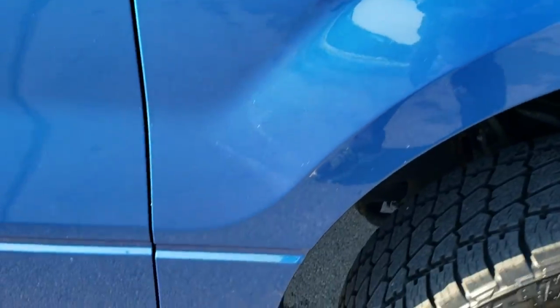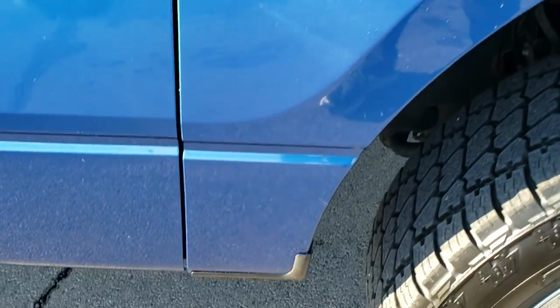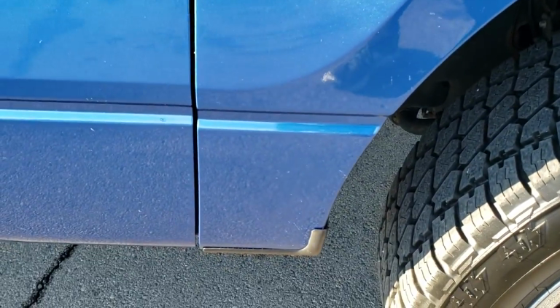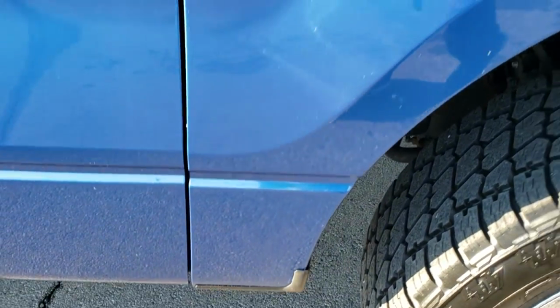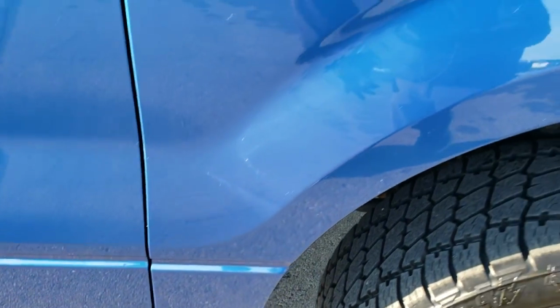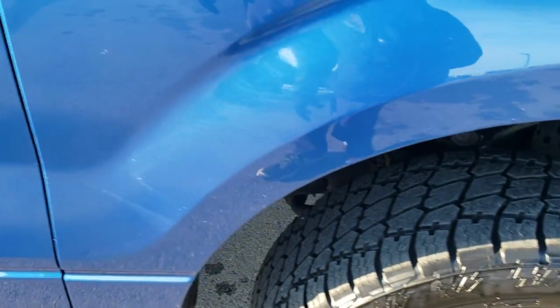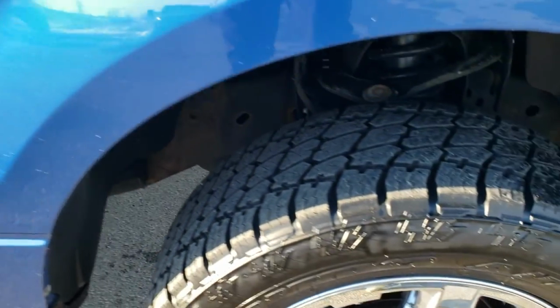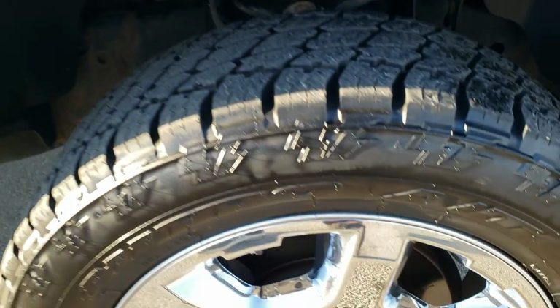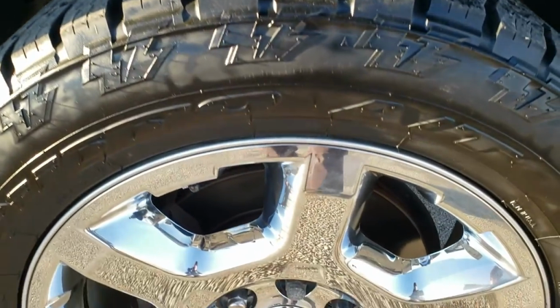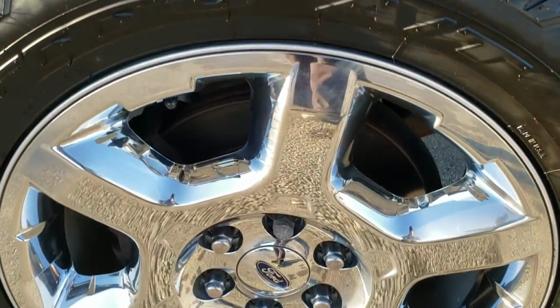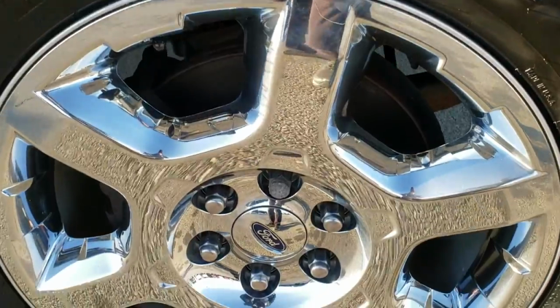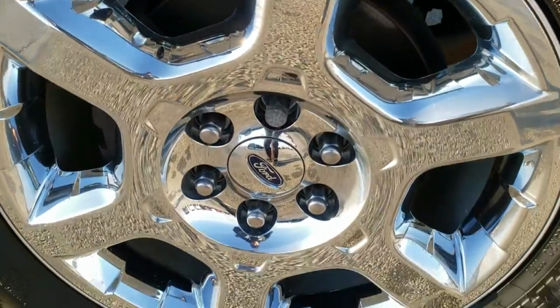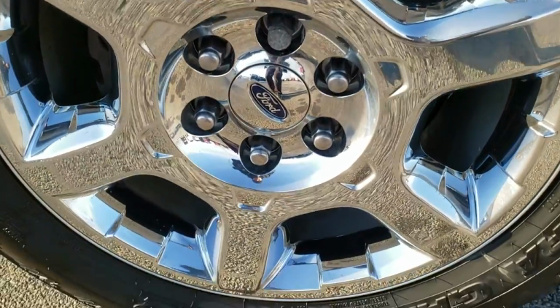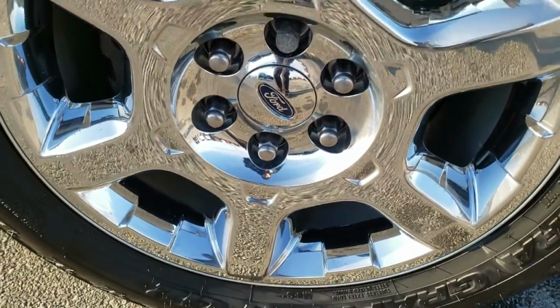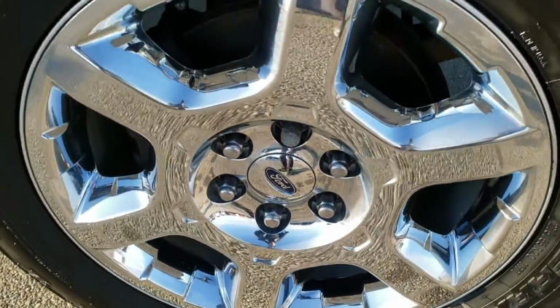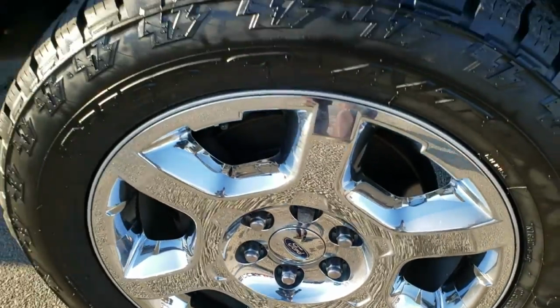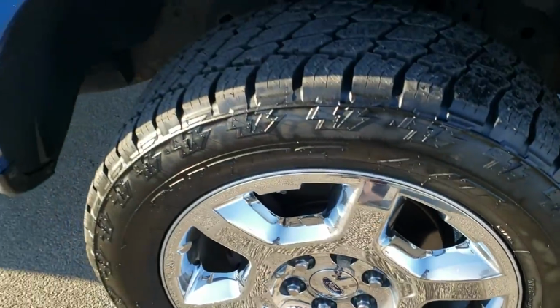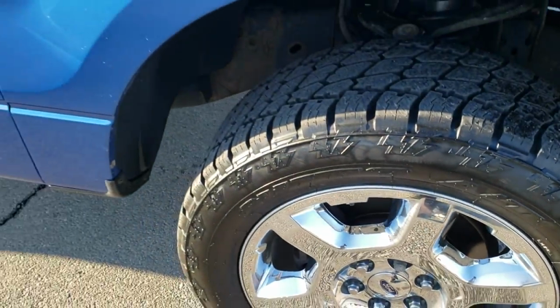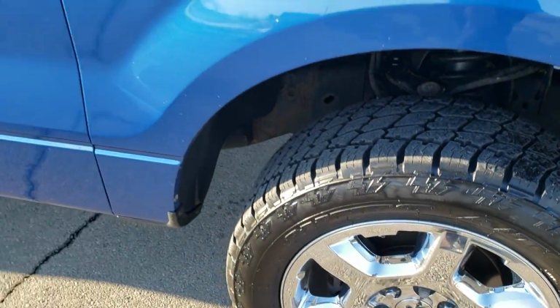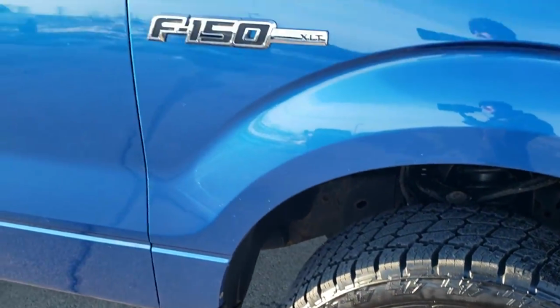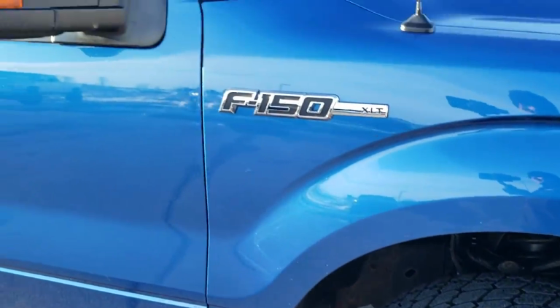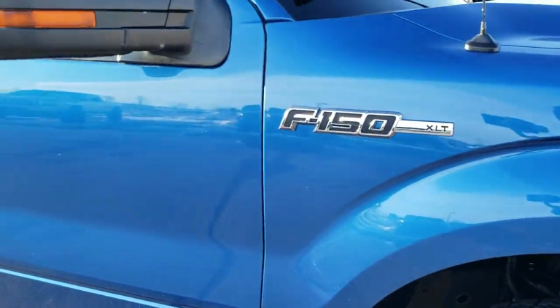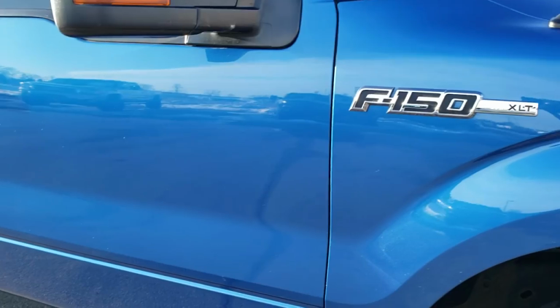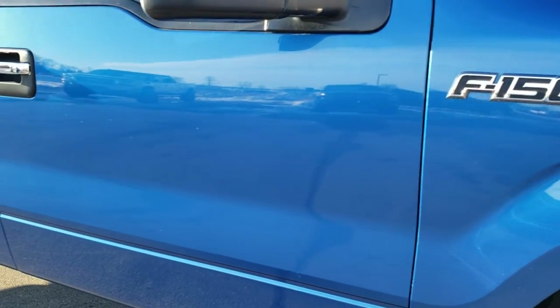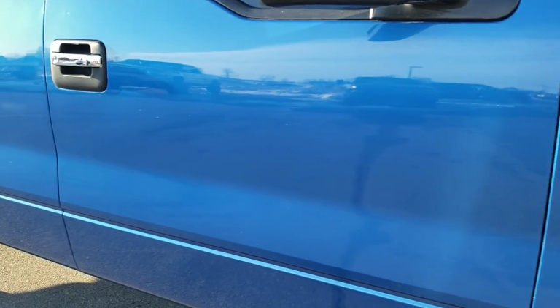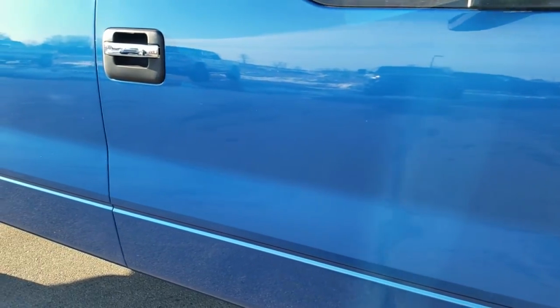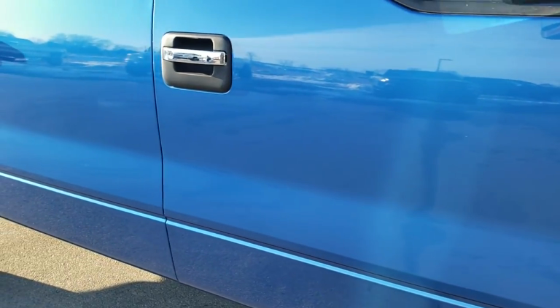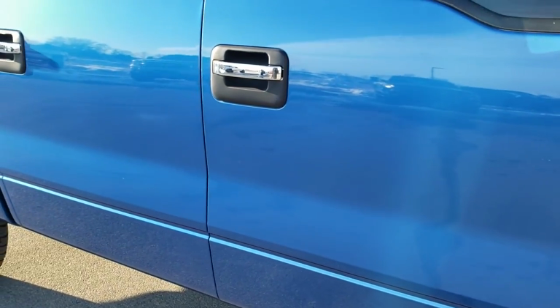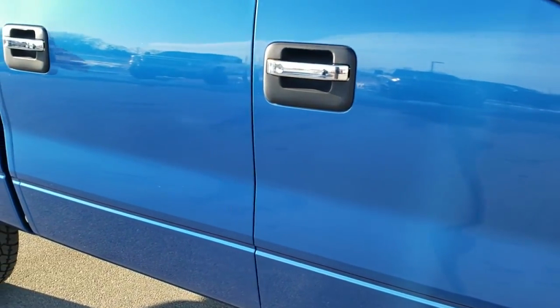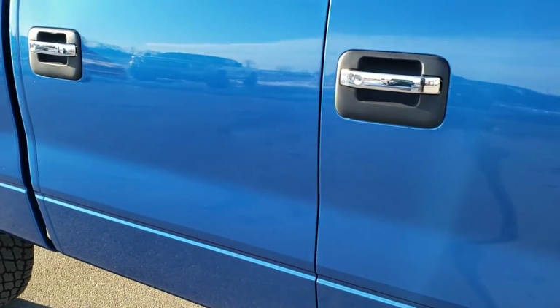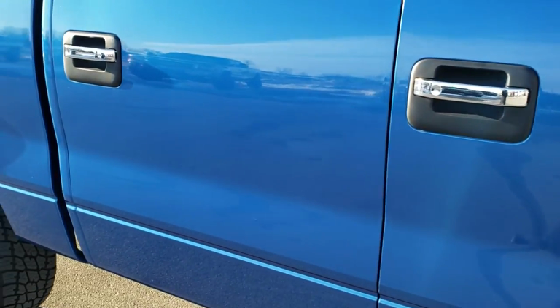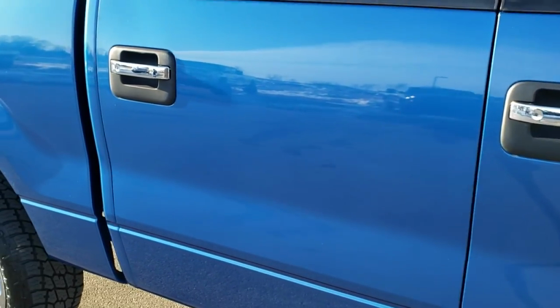The passenger side fender is in nice shape, and the passenger side rim is in nice condition as well. As you go down this side of the truck, take note of how clean the body is and how reflective and mirror-like that paint is.